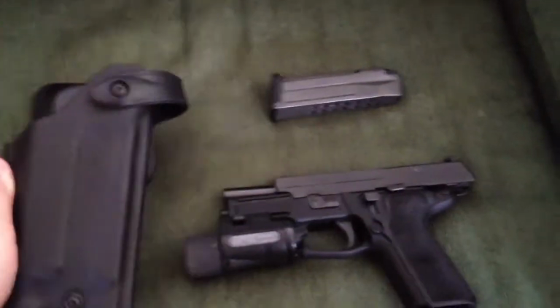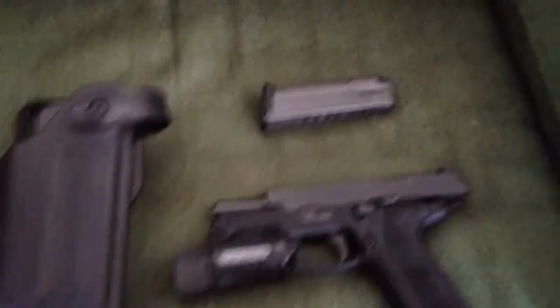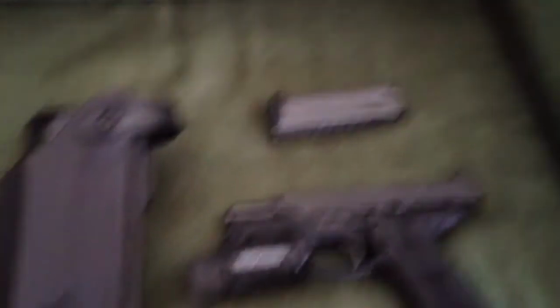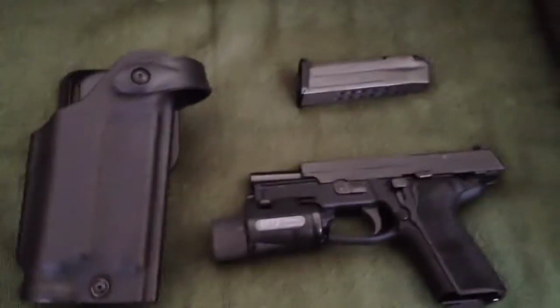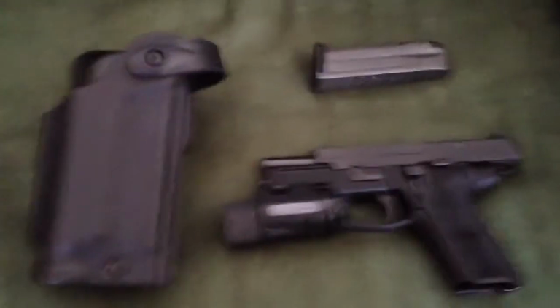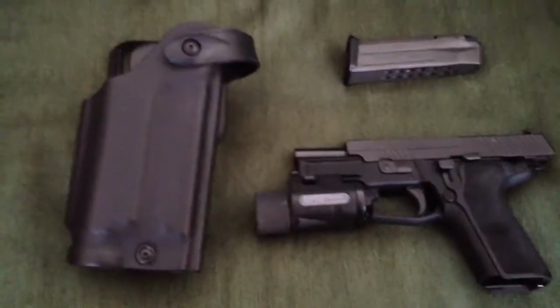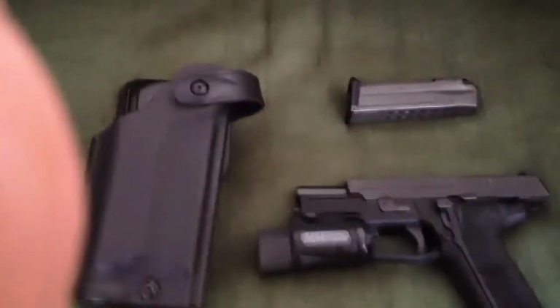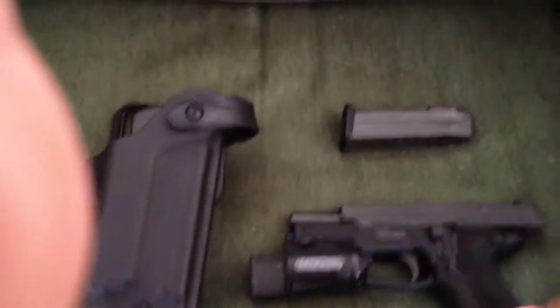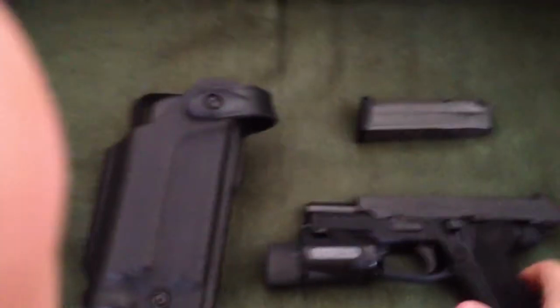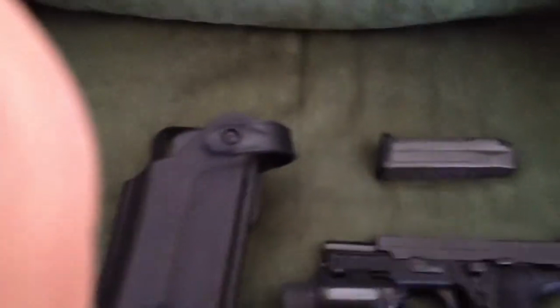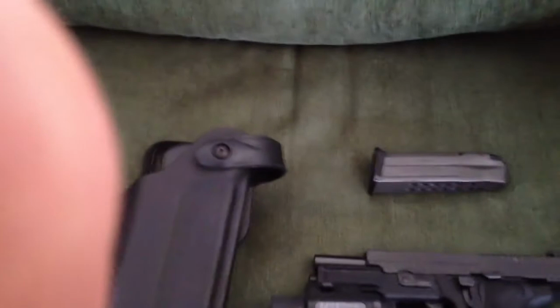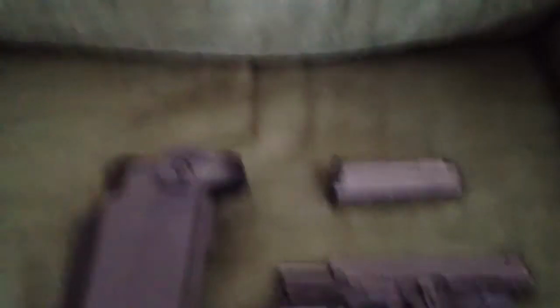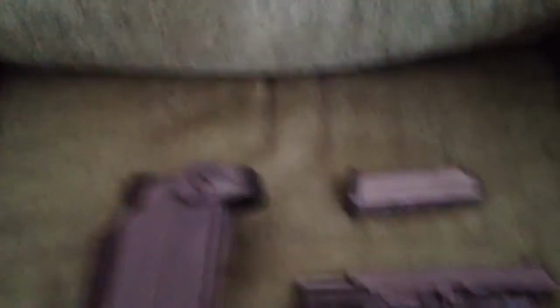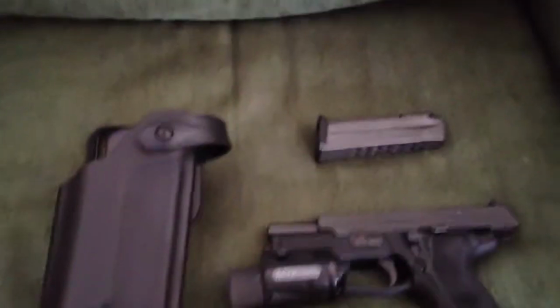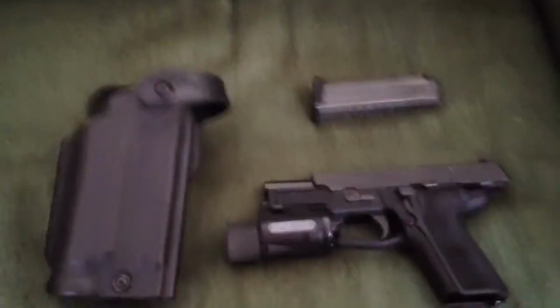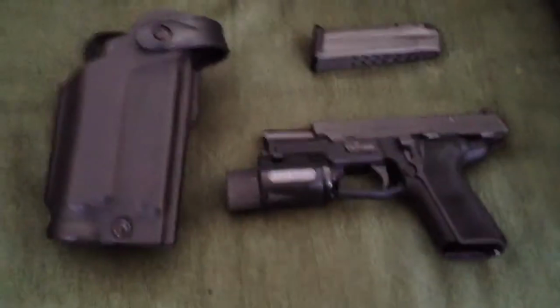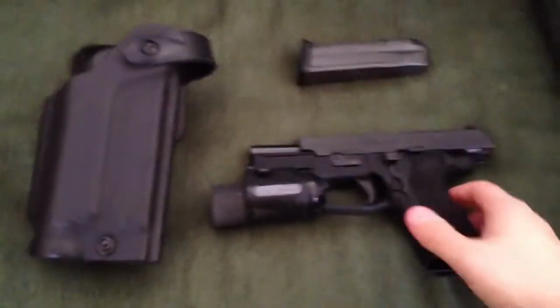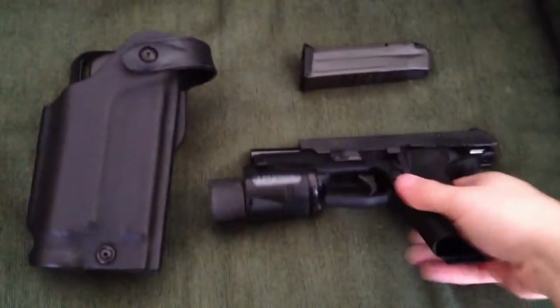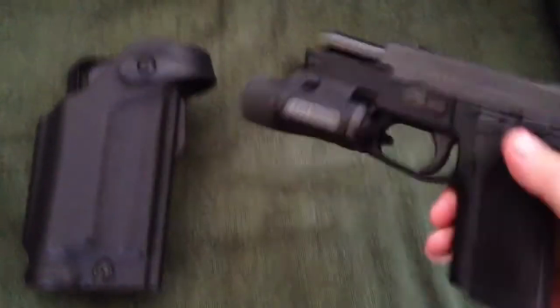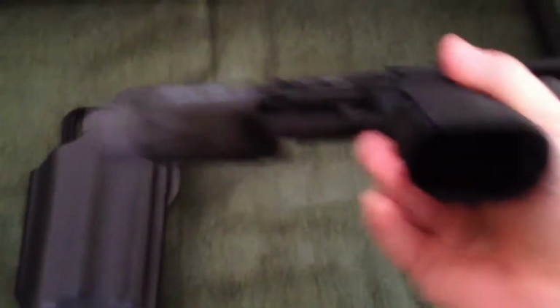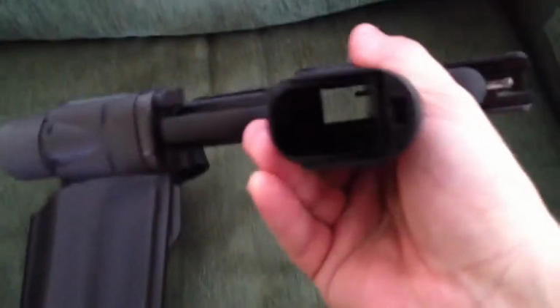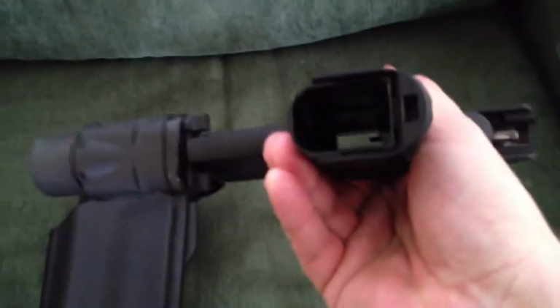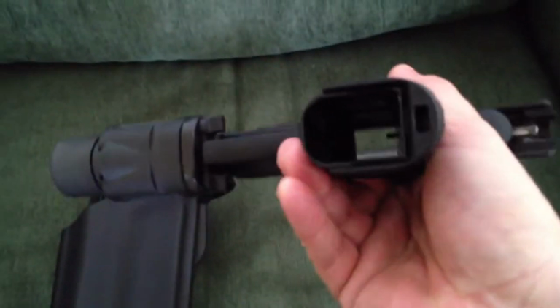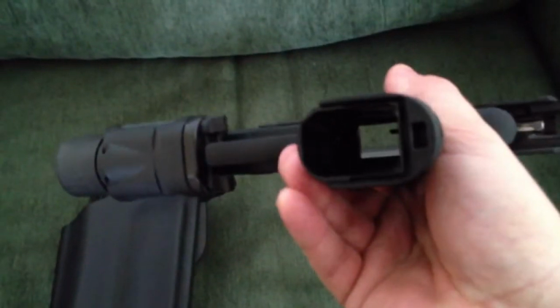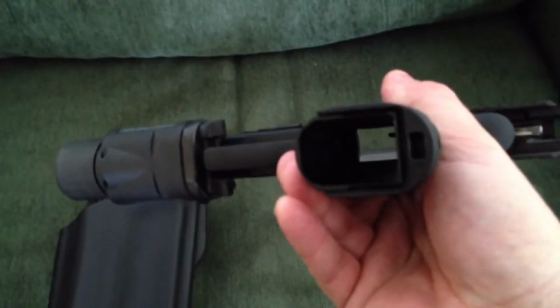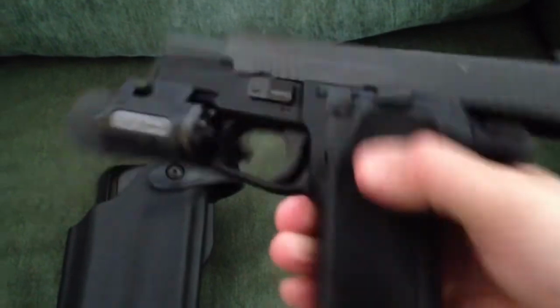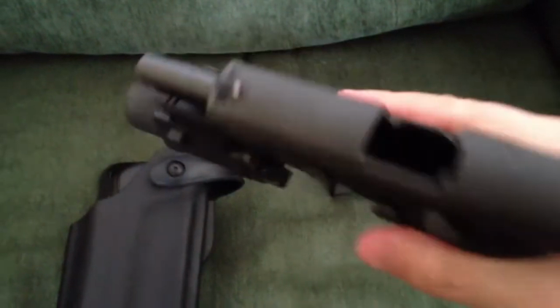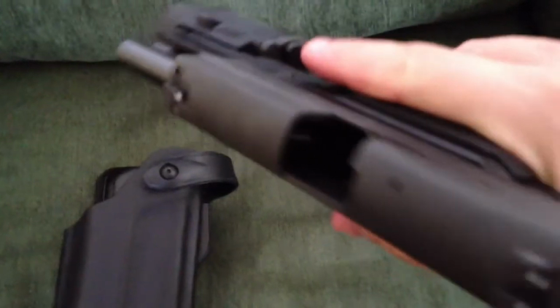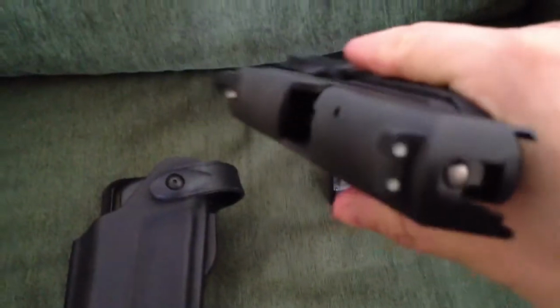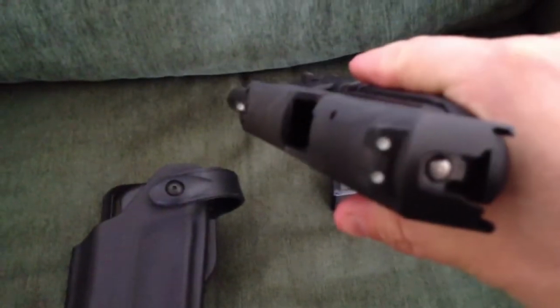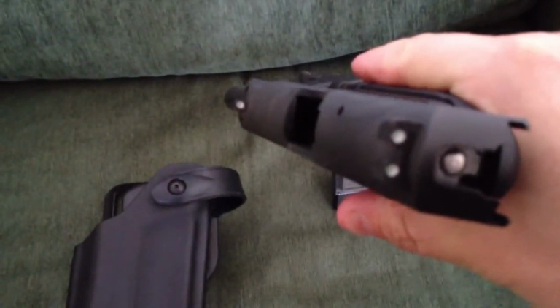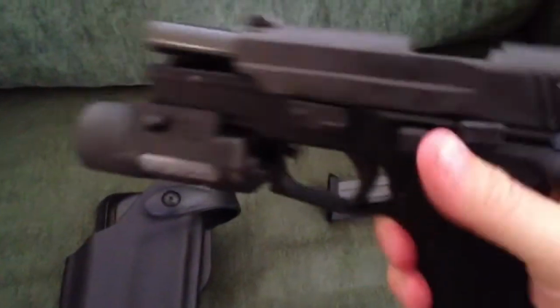So let me go ahead and put the gun in the holster so you can see that working. As you can see, no magazine in the gun and the chamber is clear.